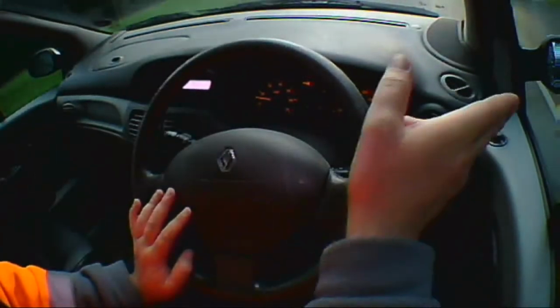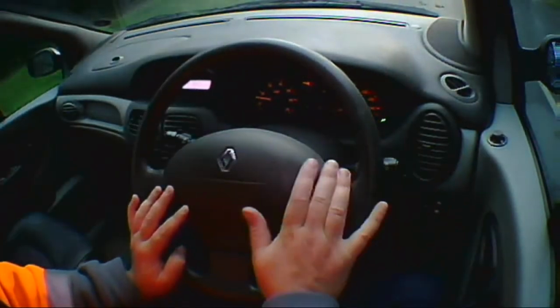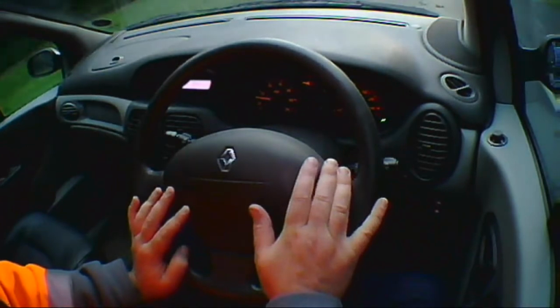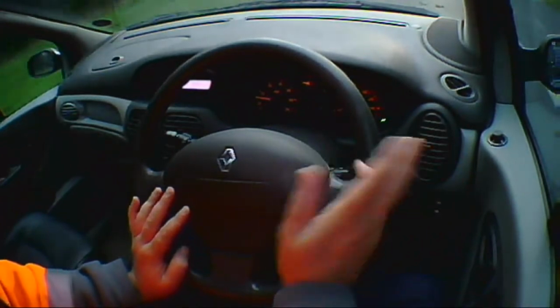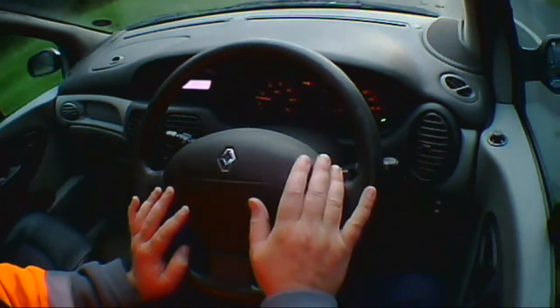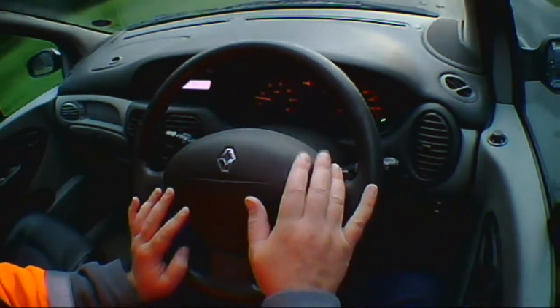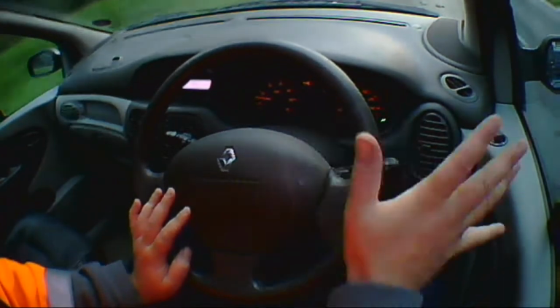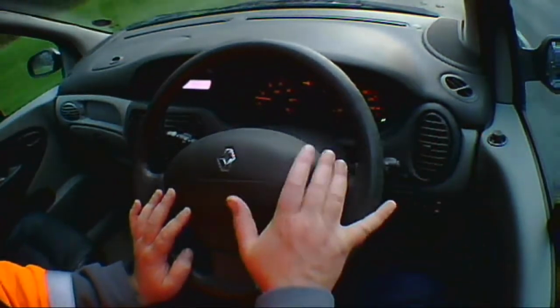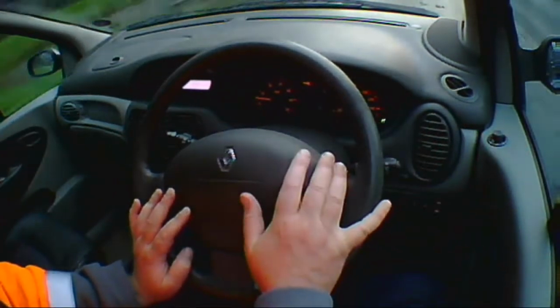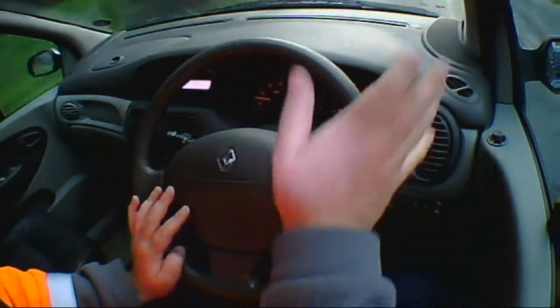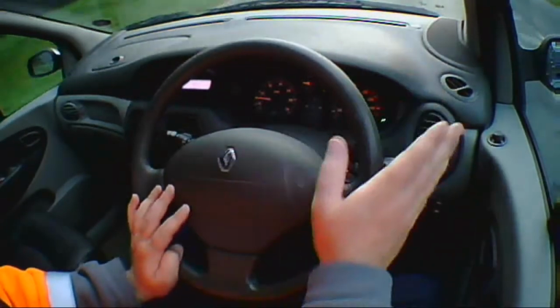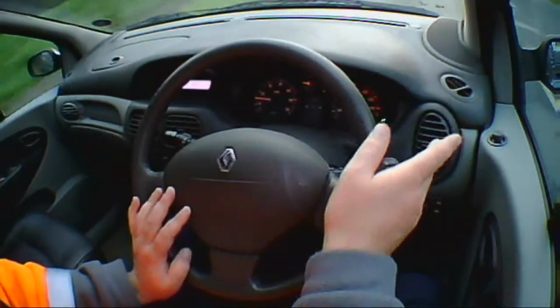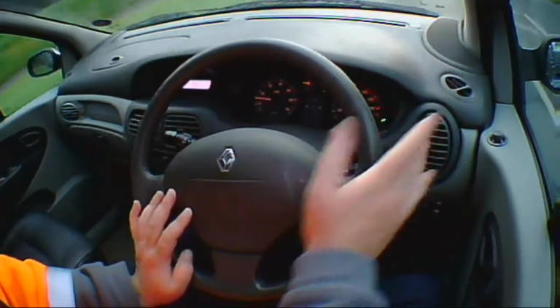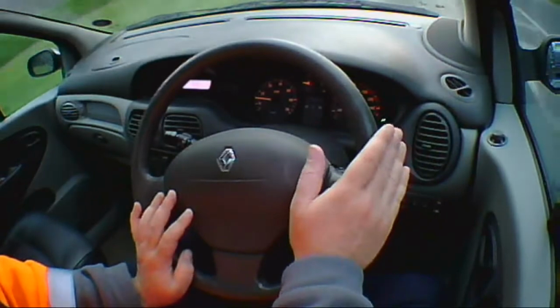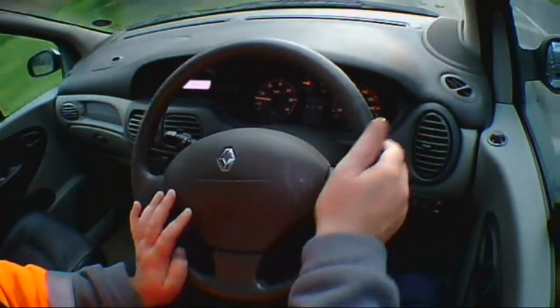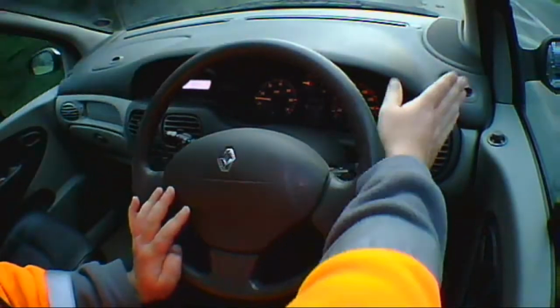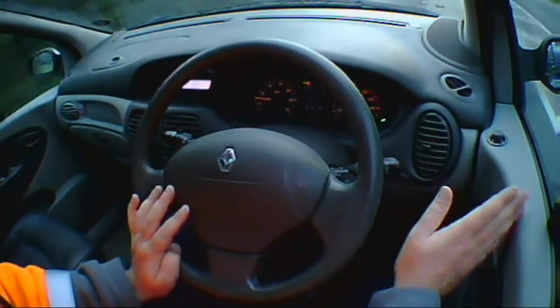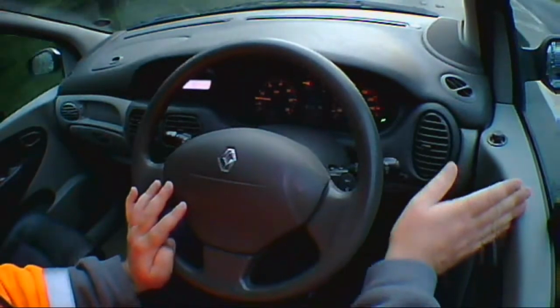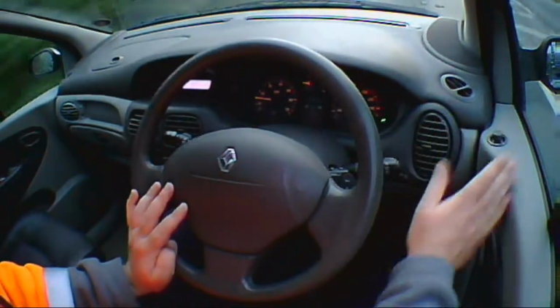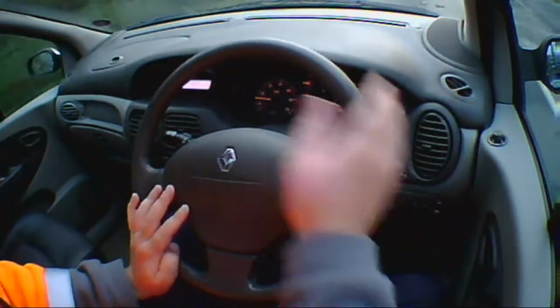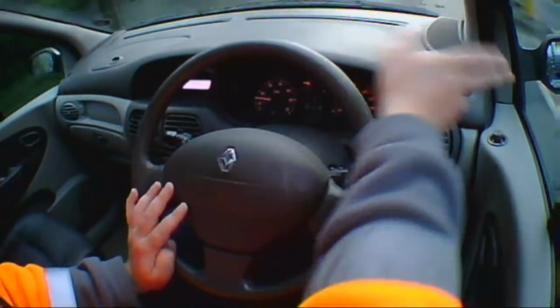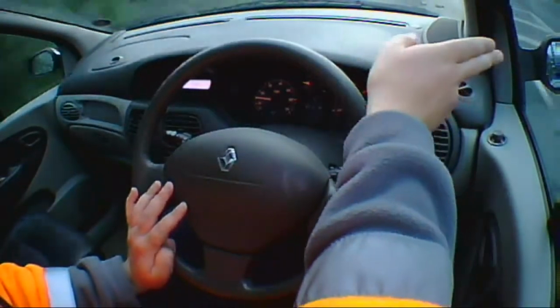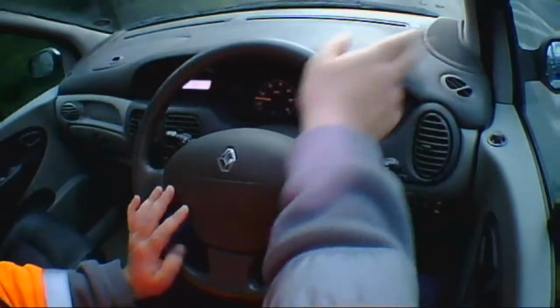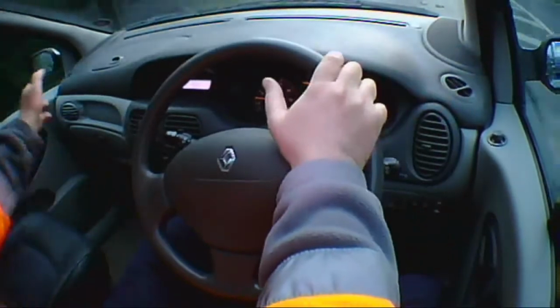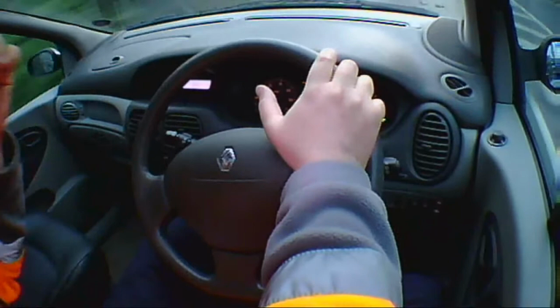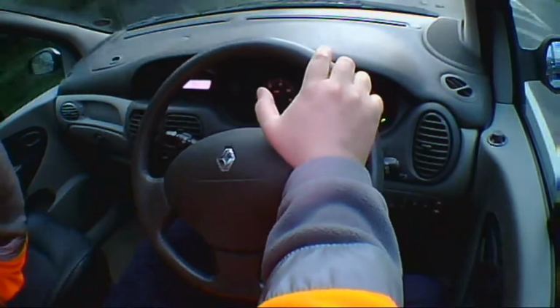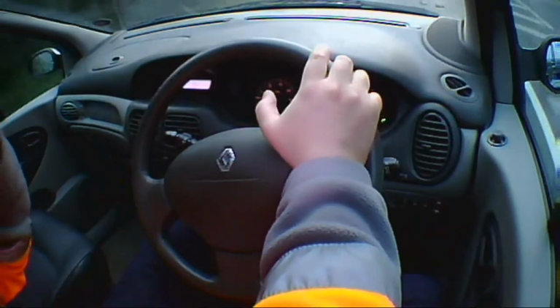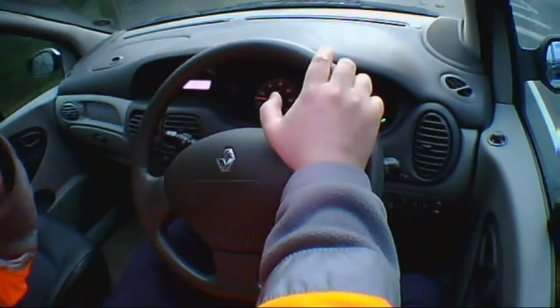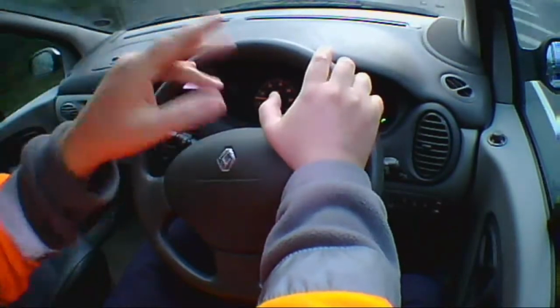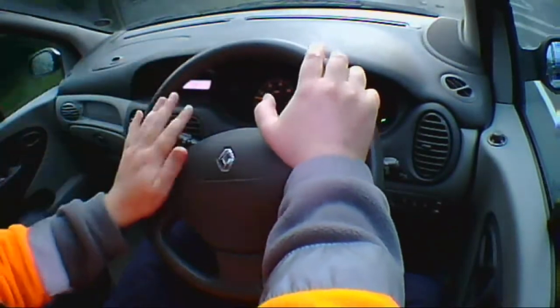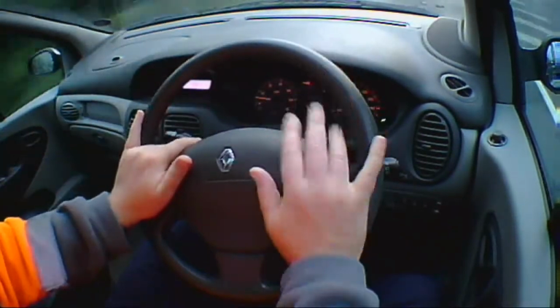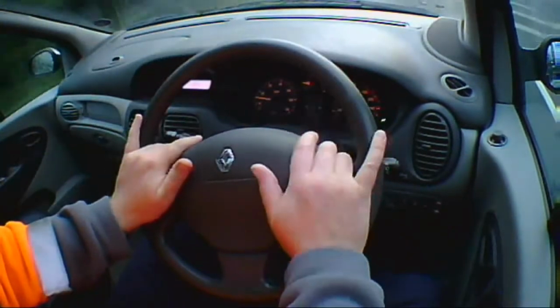Back to basics. The mirrors on the side — way too small. Can't really see what's going on. I will say, though, they're in a good position, because a lot of cars they're way back and very low. You can look at that mirror and that mirror without tilting your head — it's just a quick glance with your eyes, which is good.